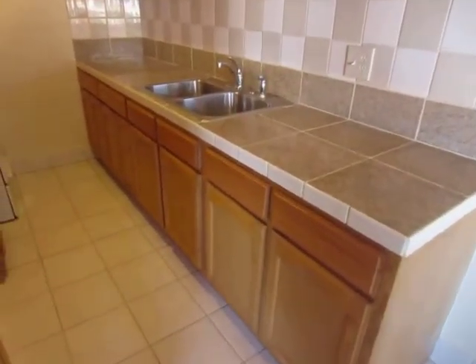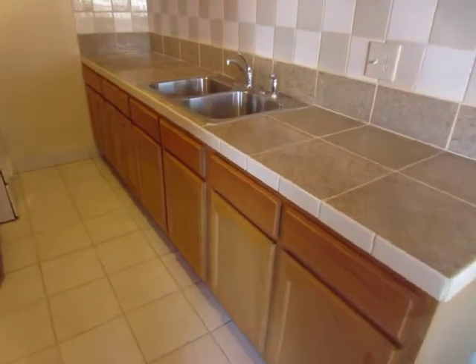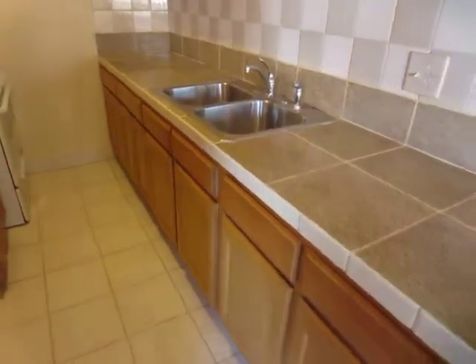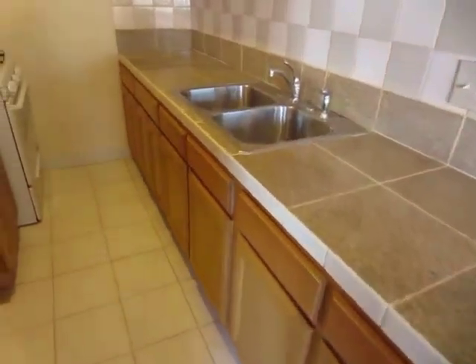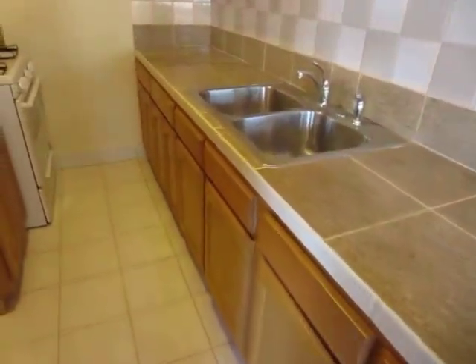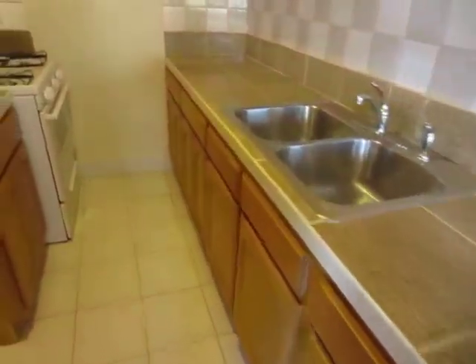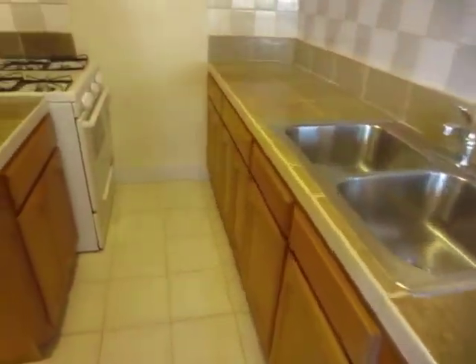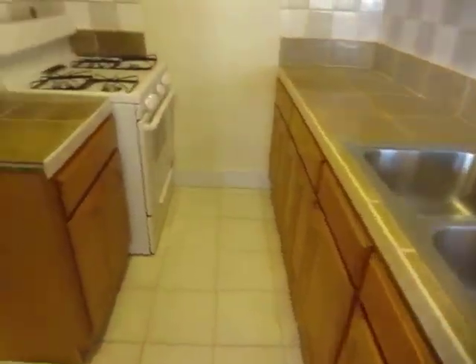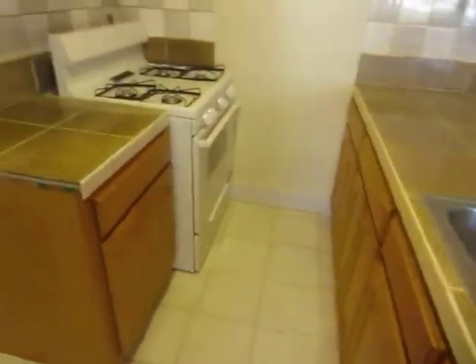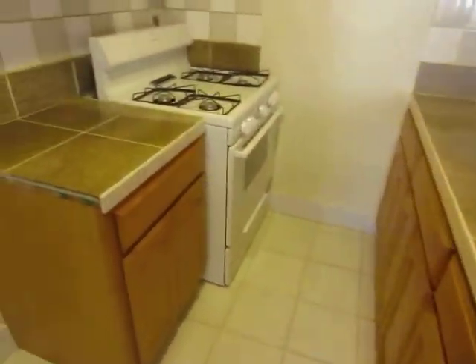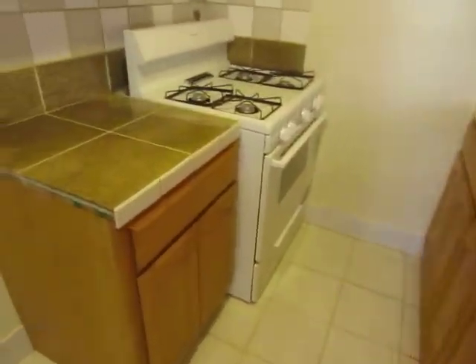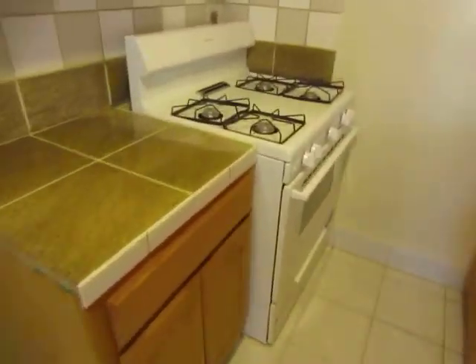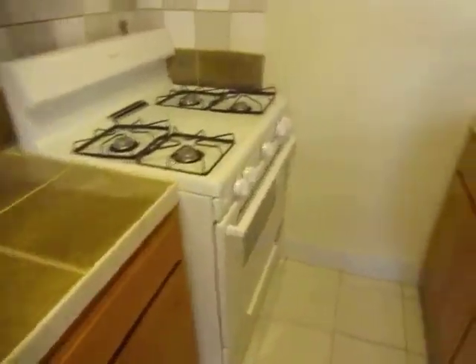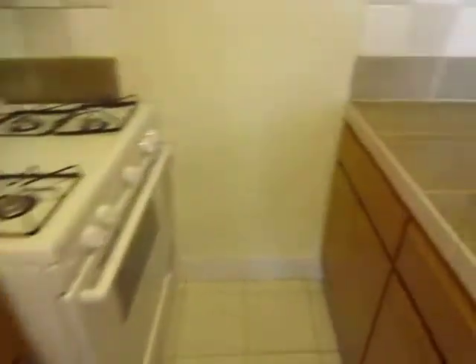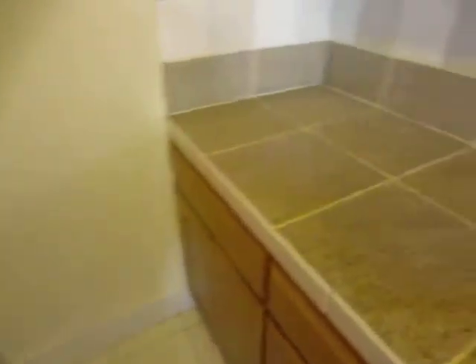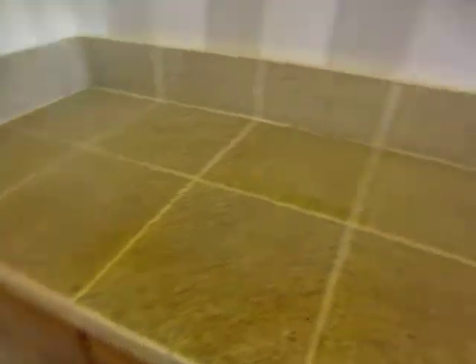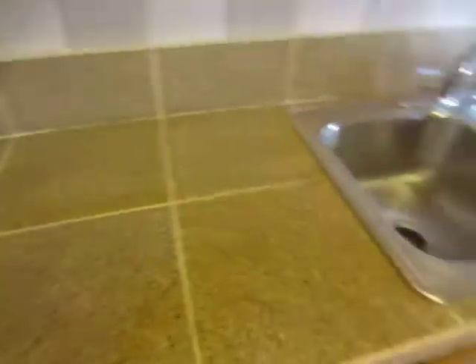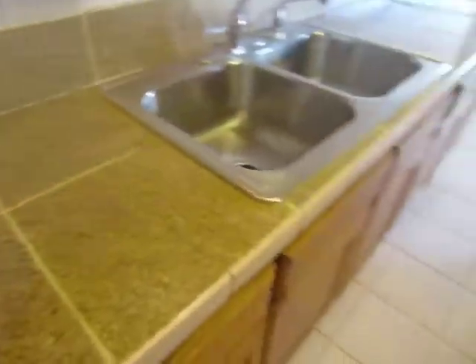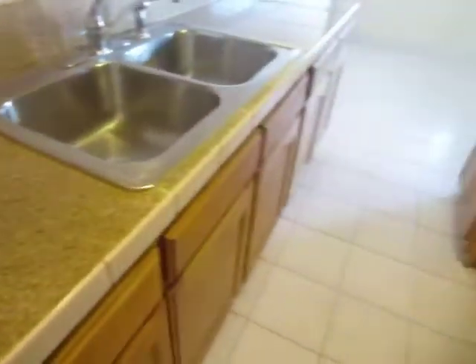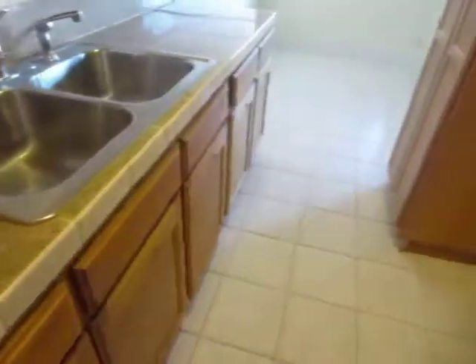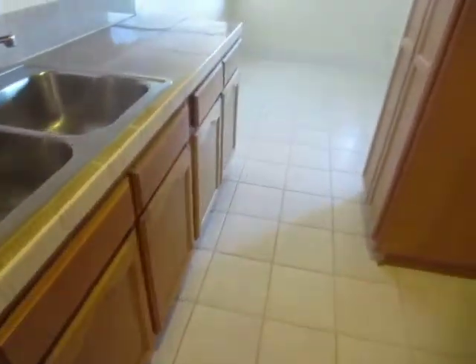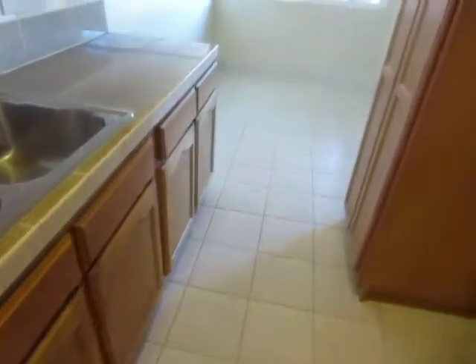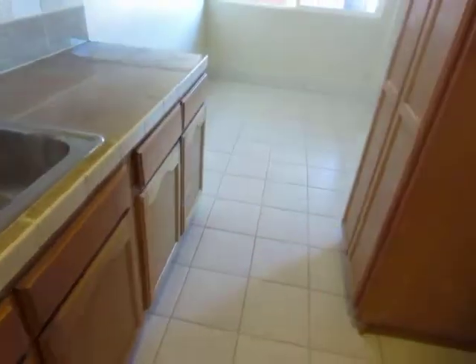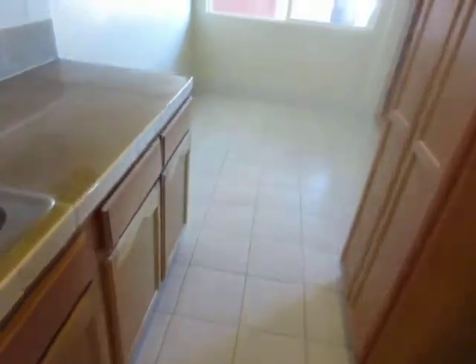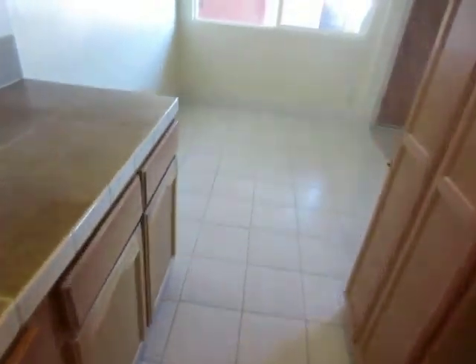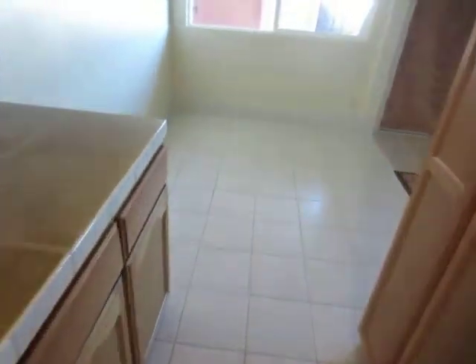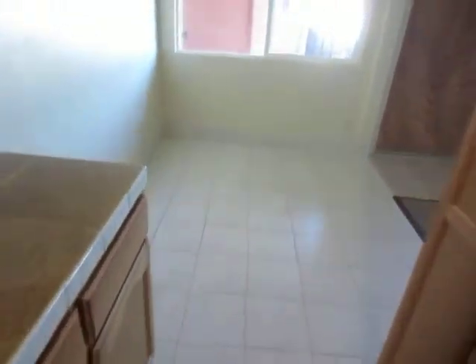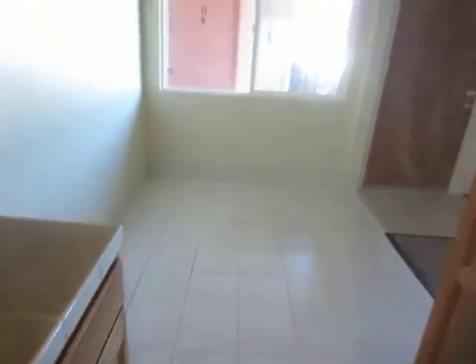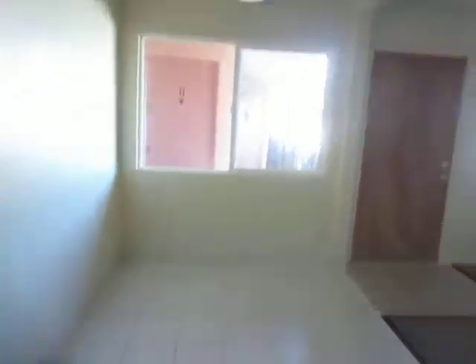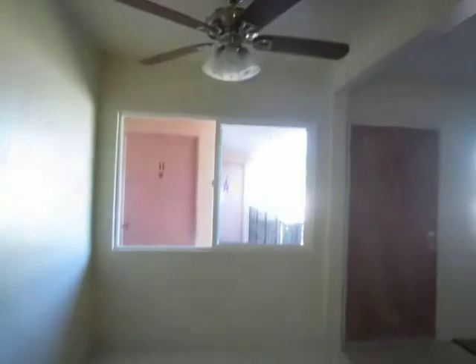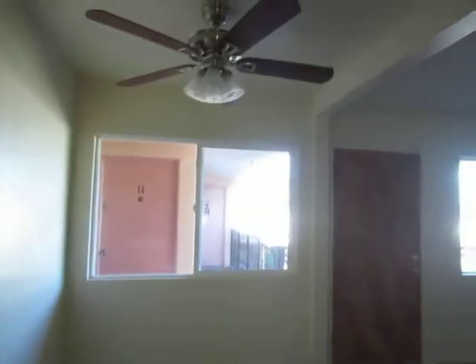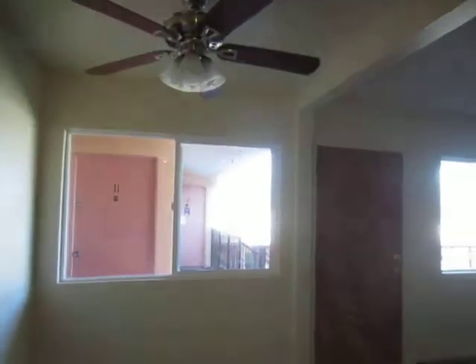The kitchen features granite counters and includes a brand new stove. There's also a dining area with a new ceiling fan.